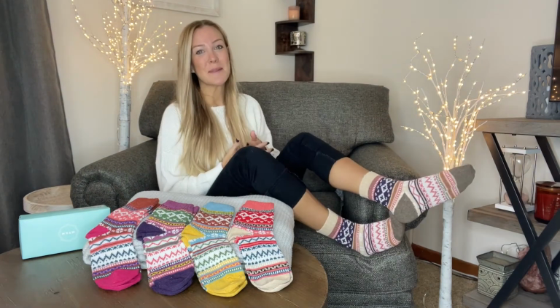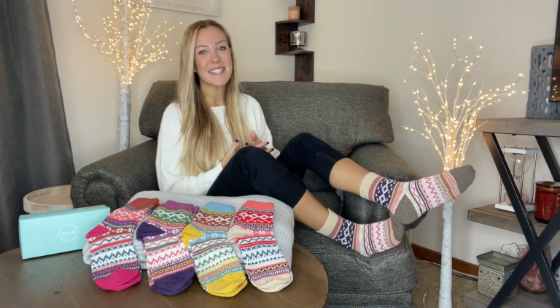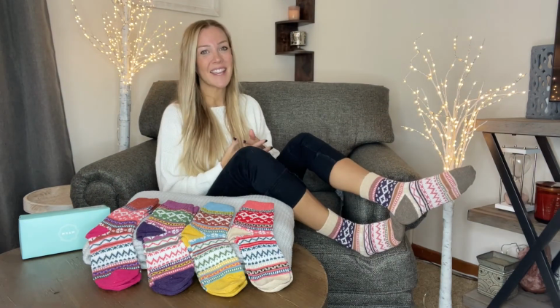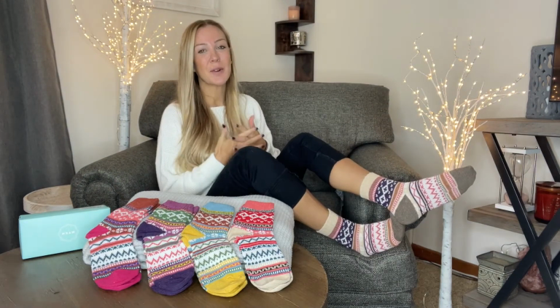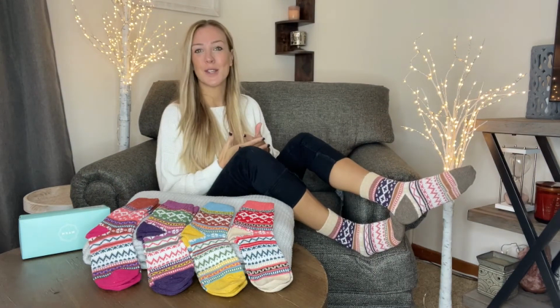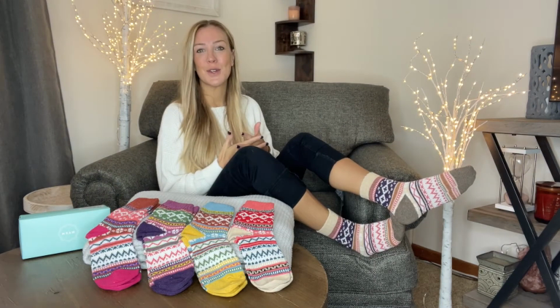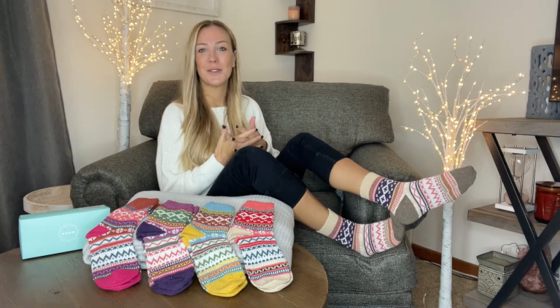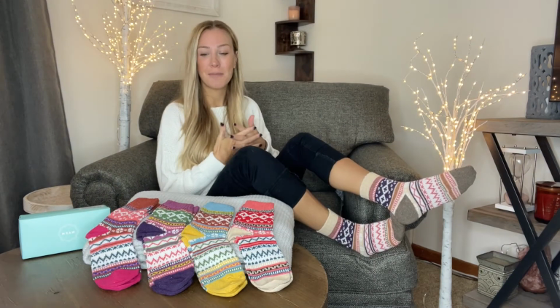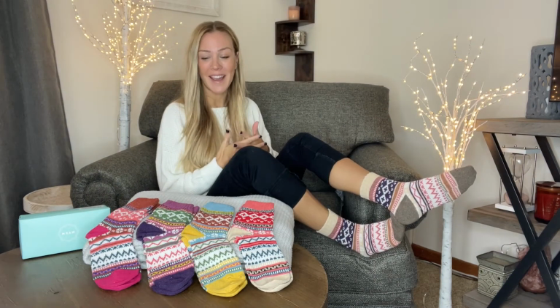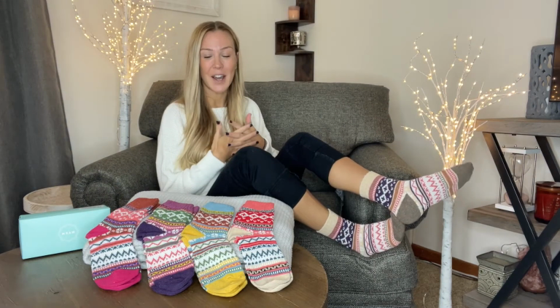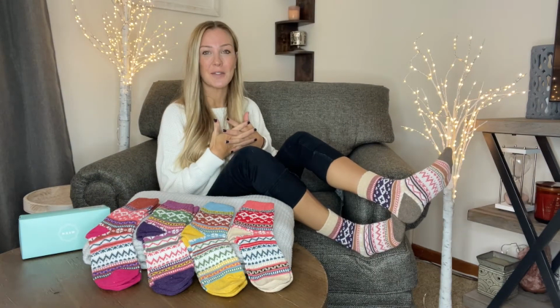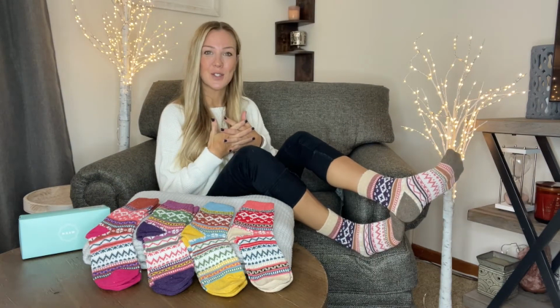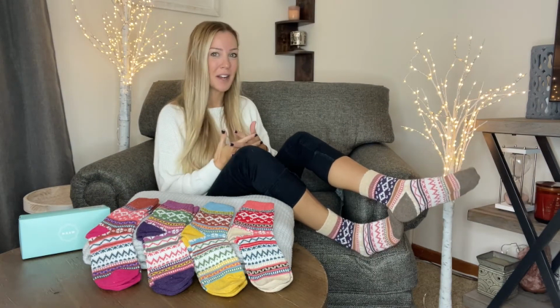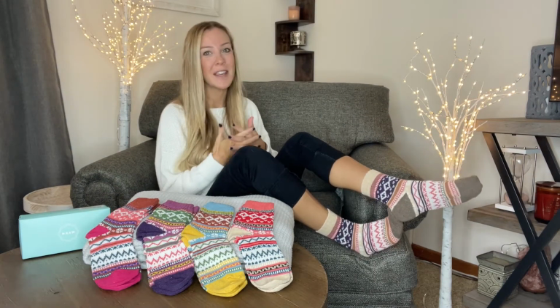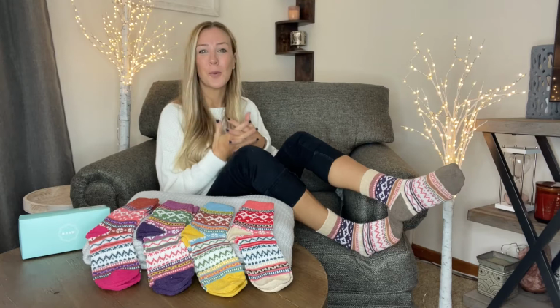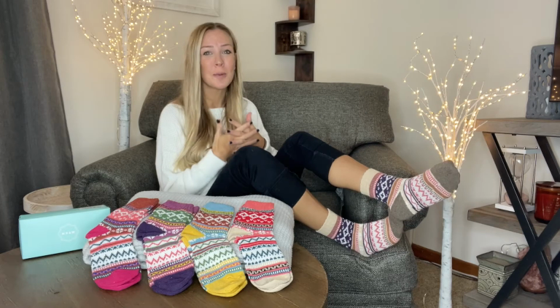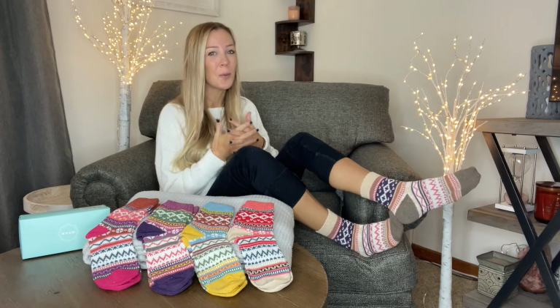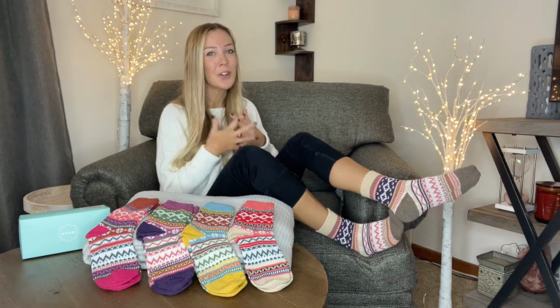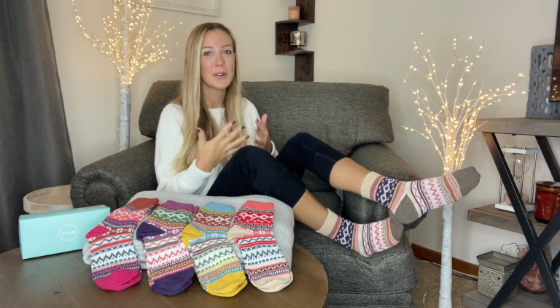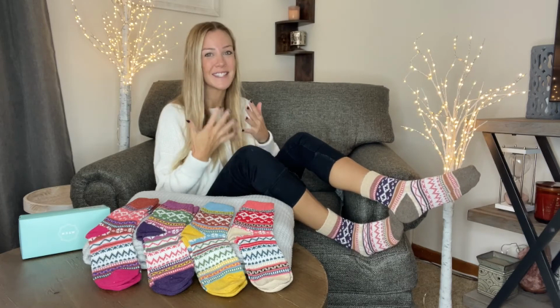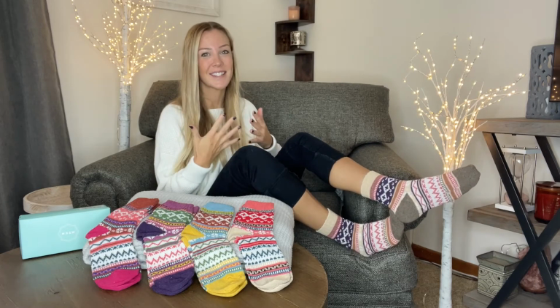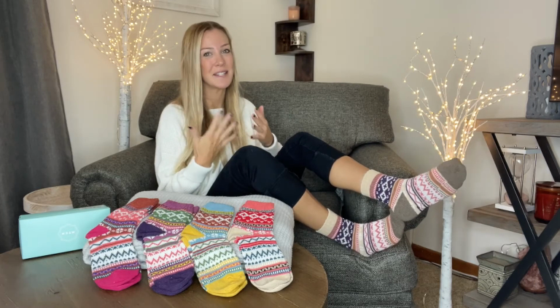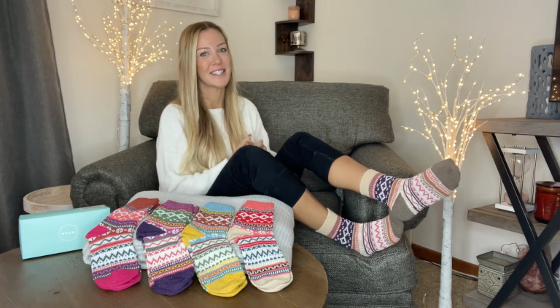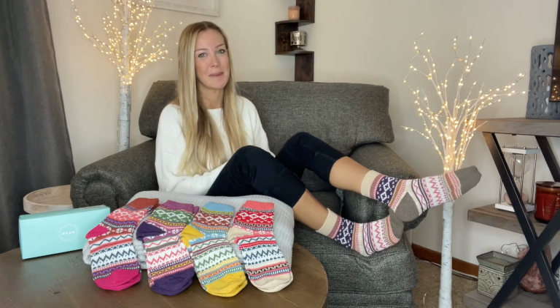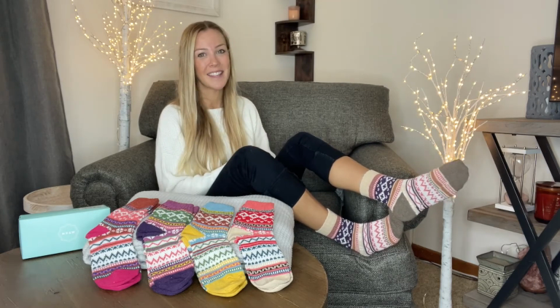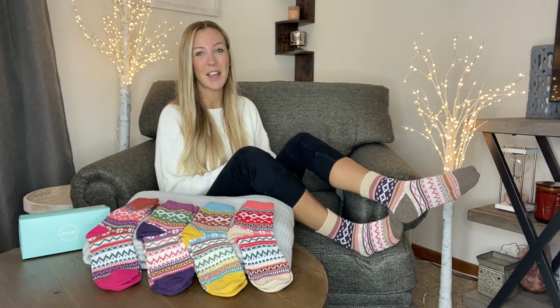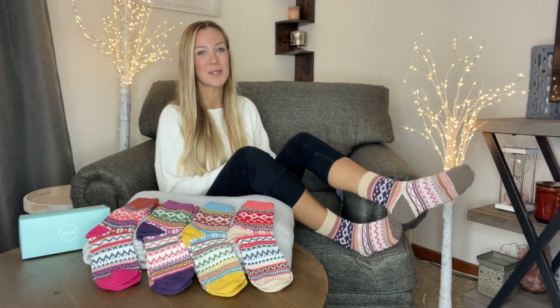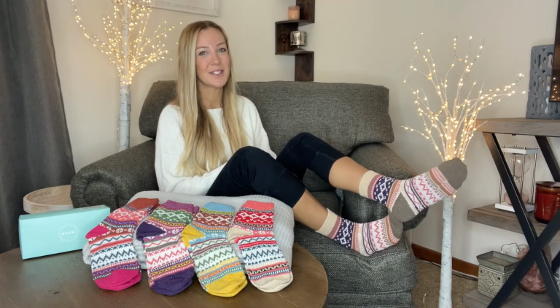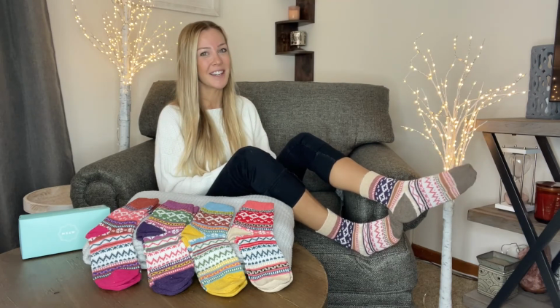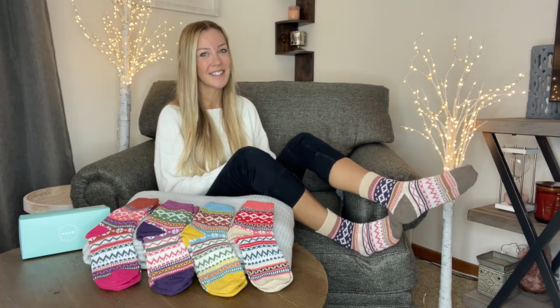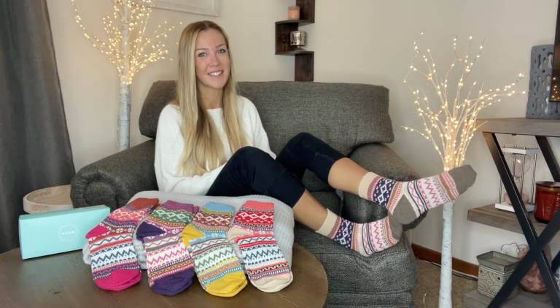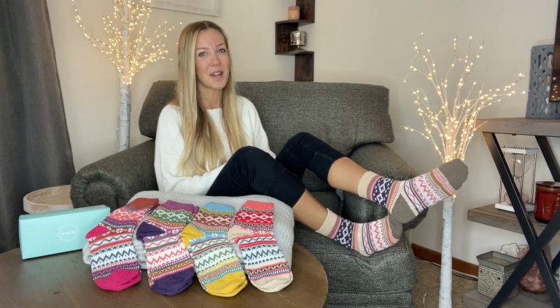Go get yourselves your own five pack of super comfy warm wool cozy socks and be just as happy. I hope you enjoyed this video — thanks for watching!